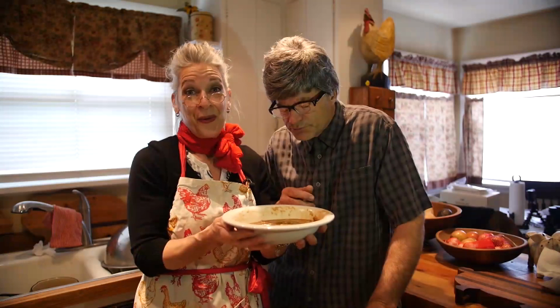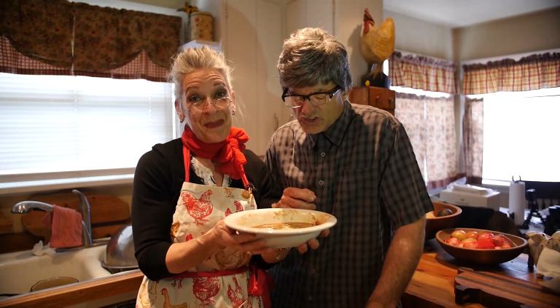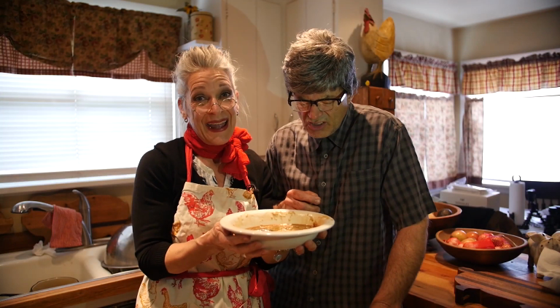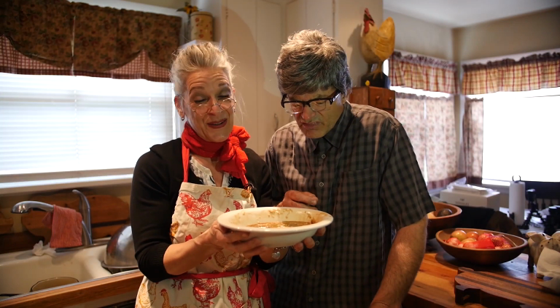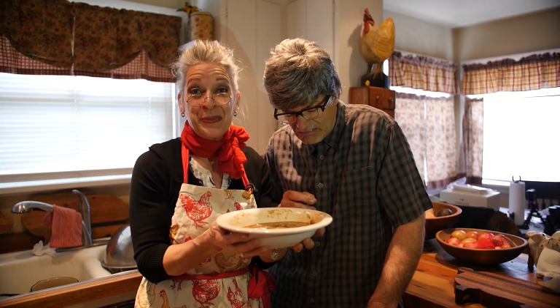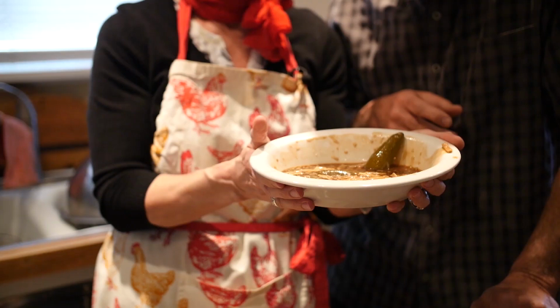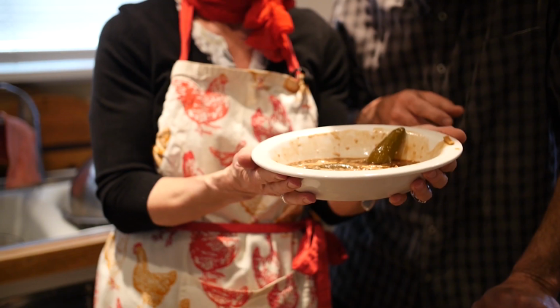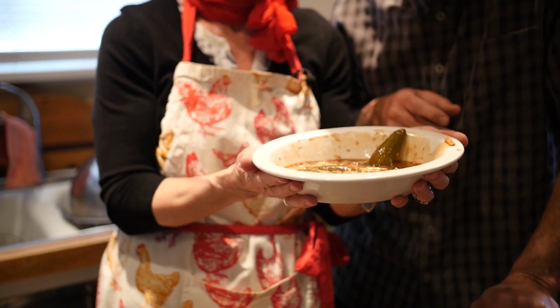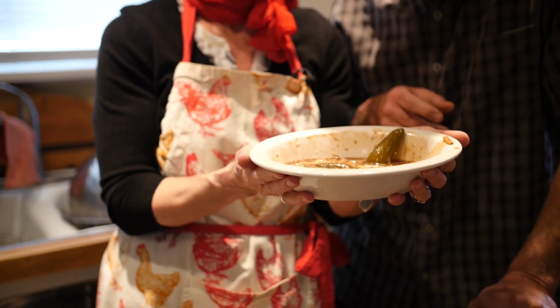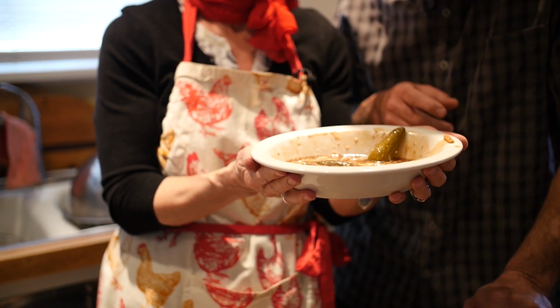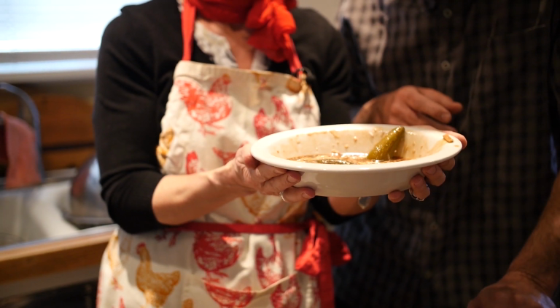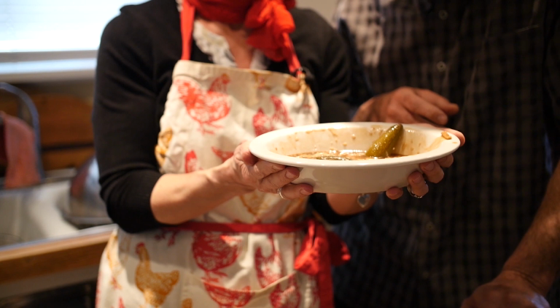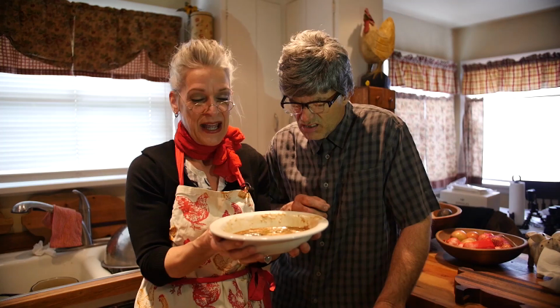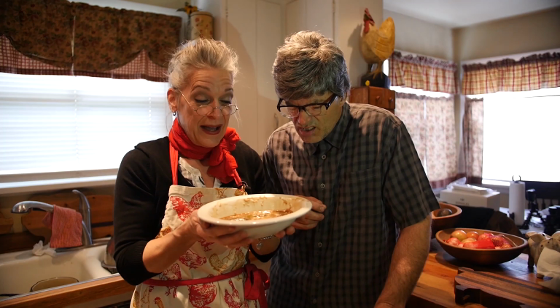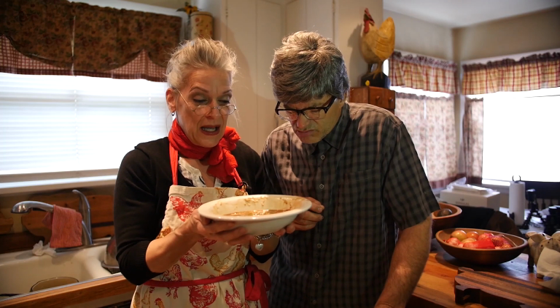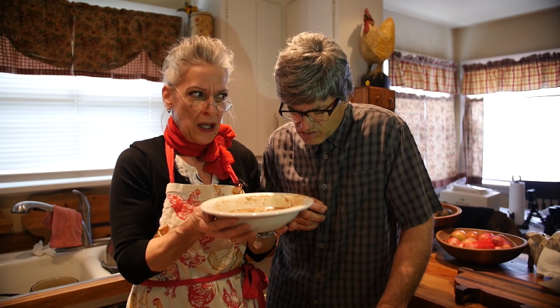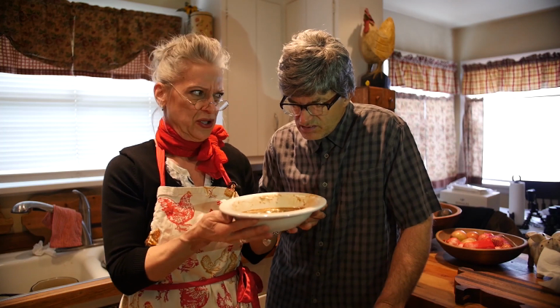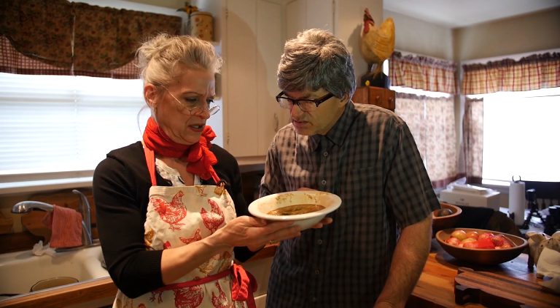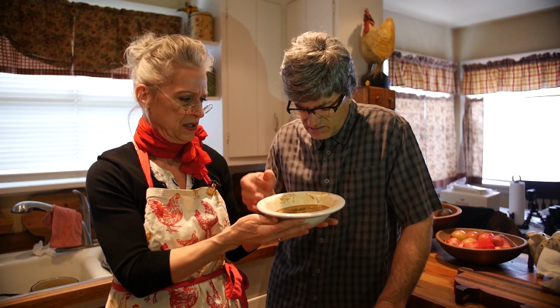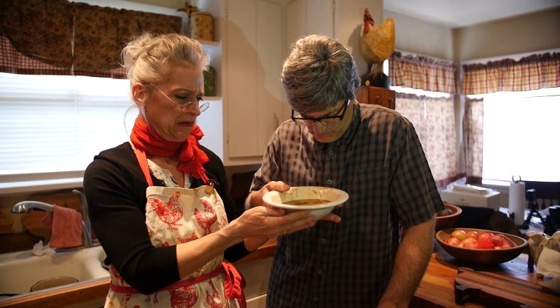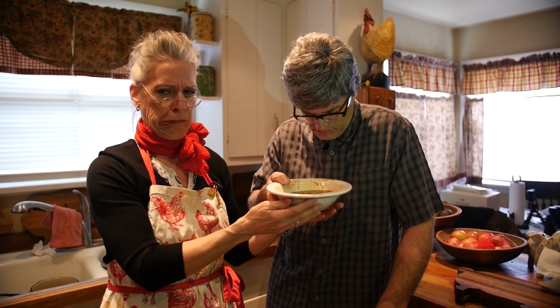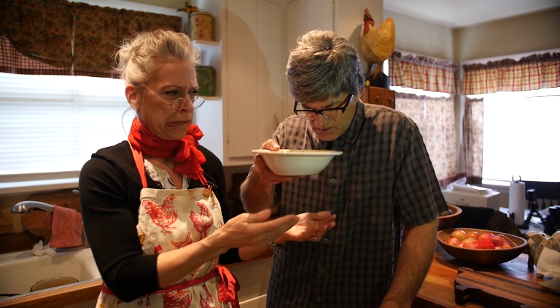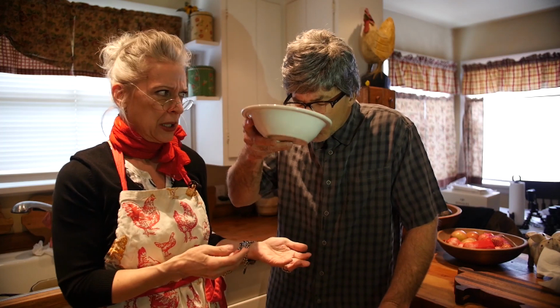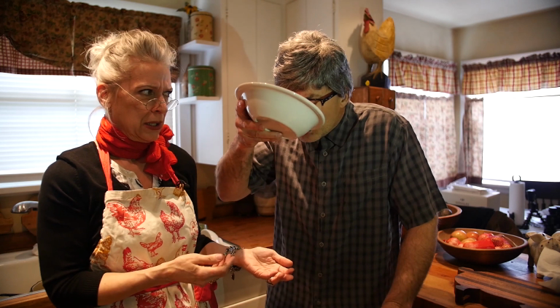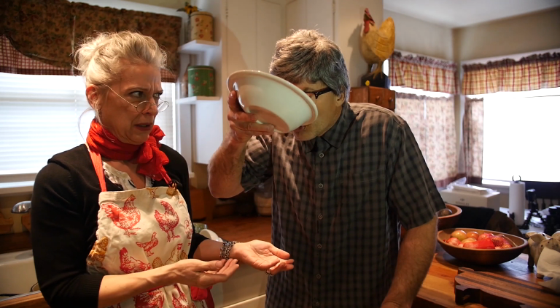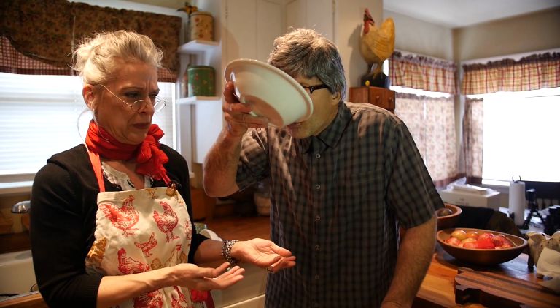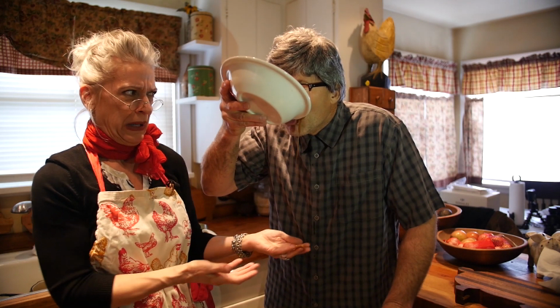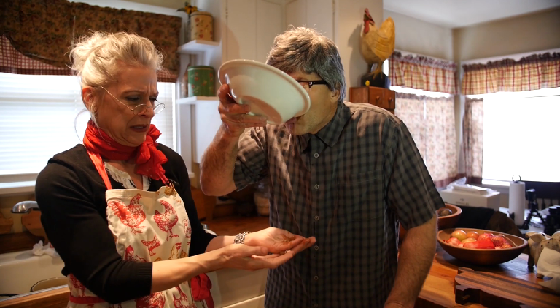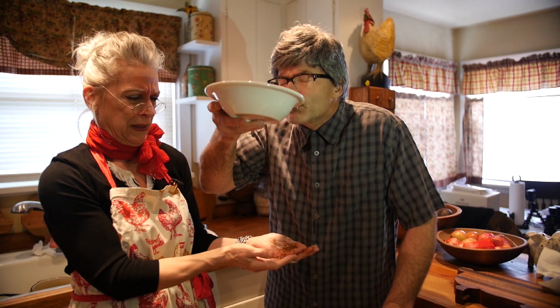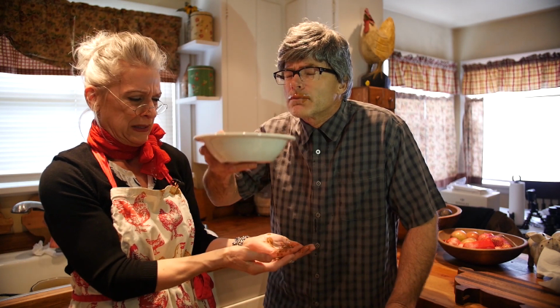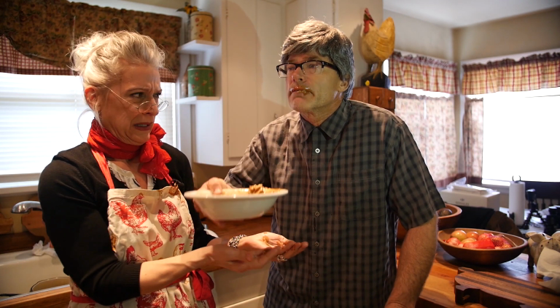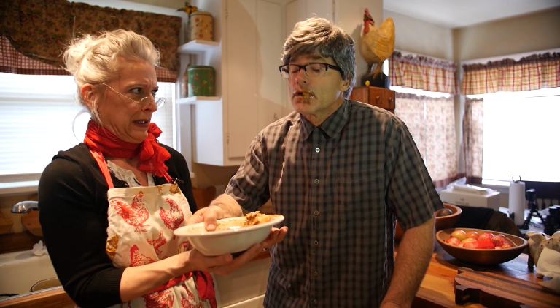Welcome back! And our sardine and prune pudding is all done! And it's time for the taste test. You do it. Well...